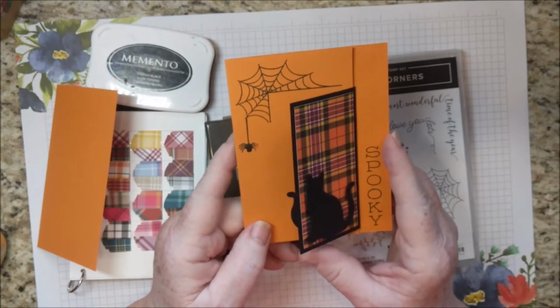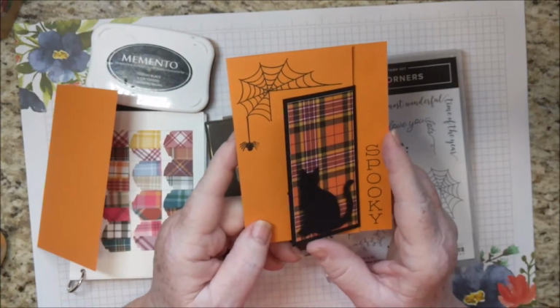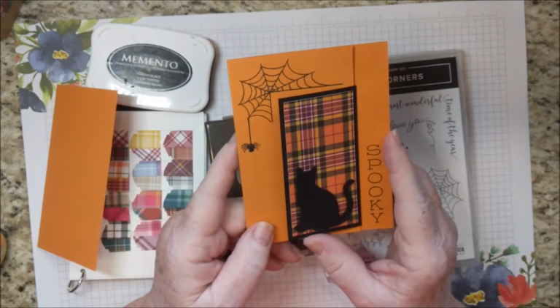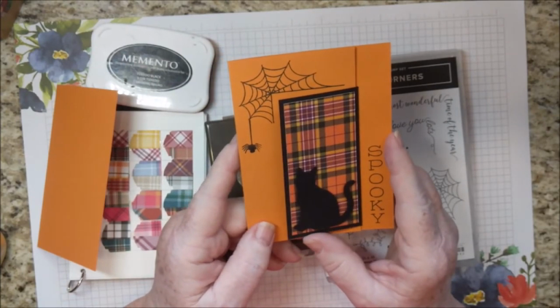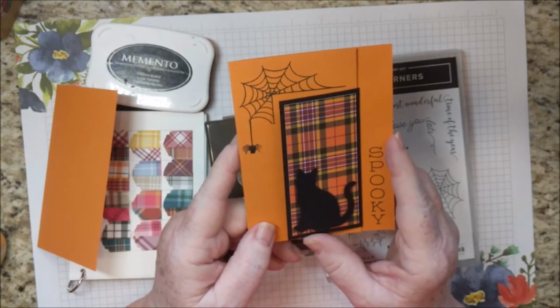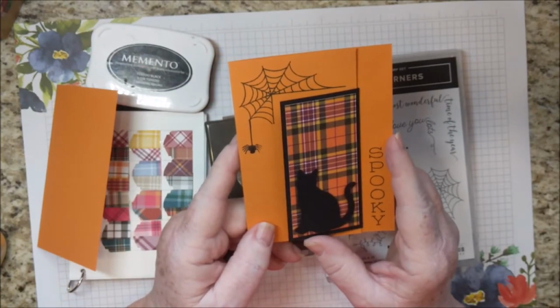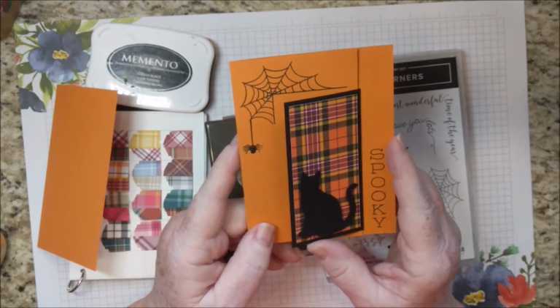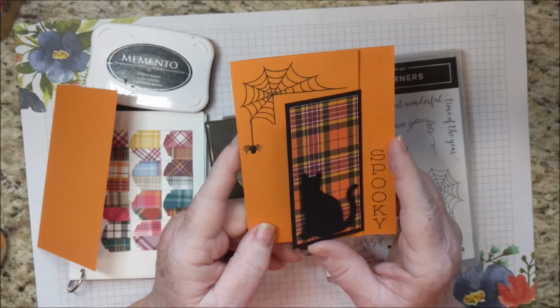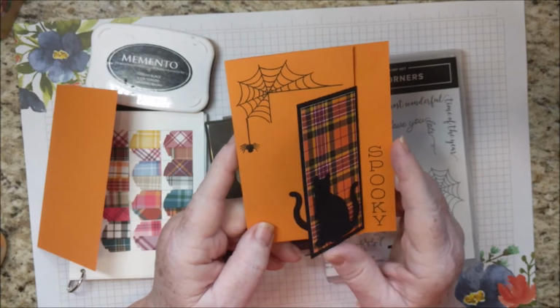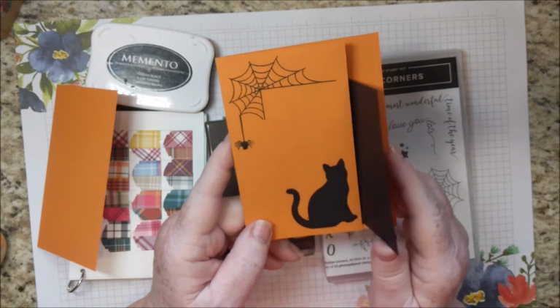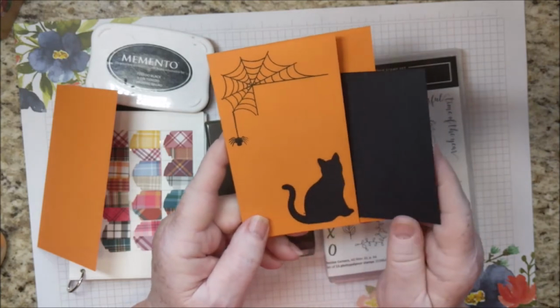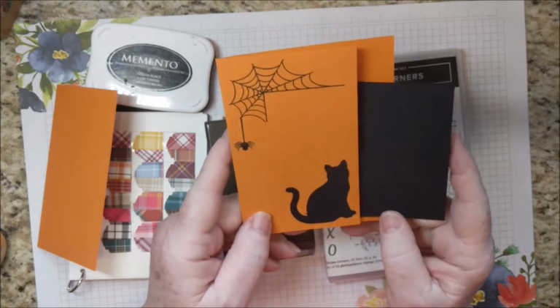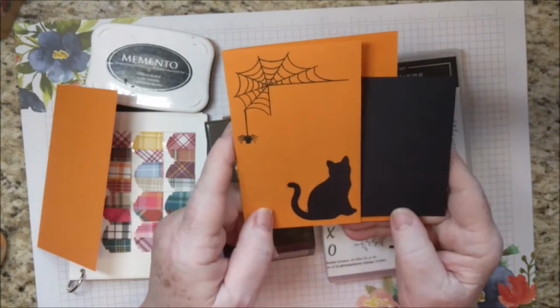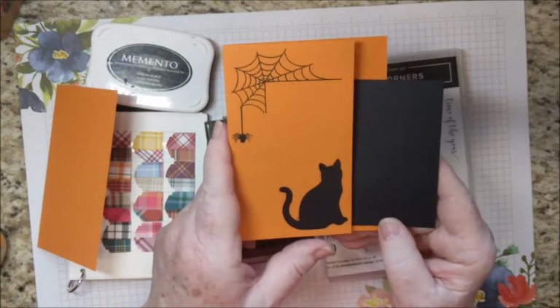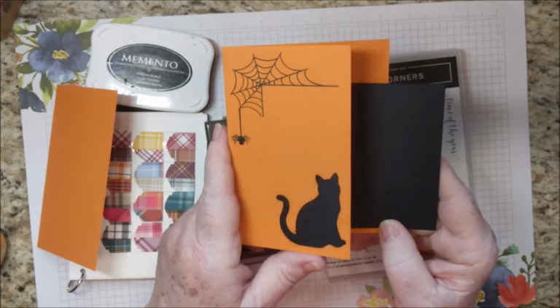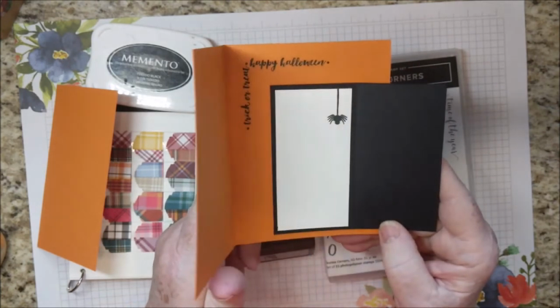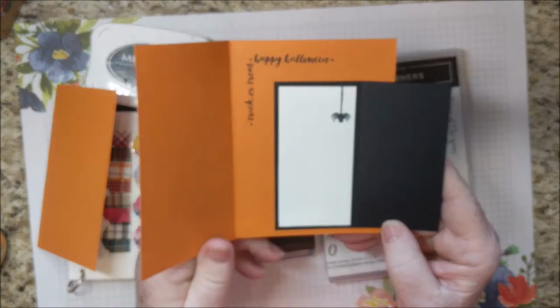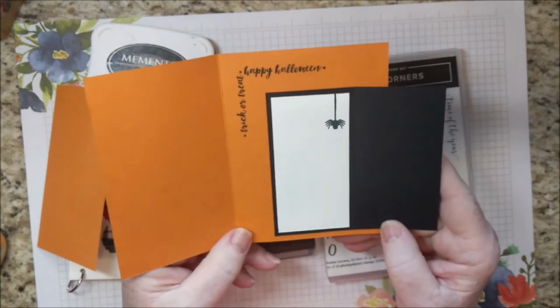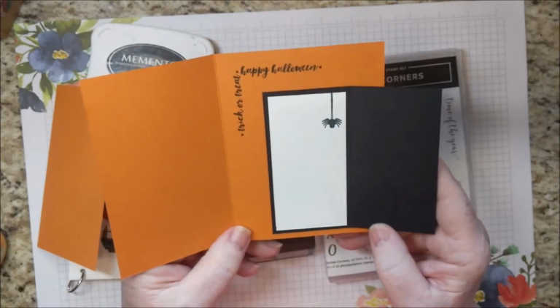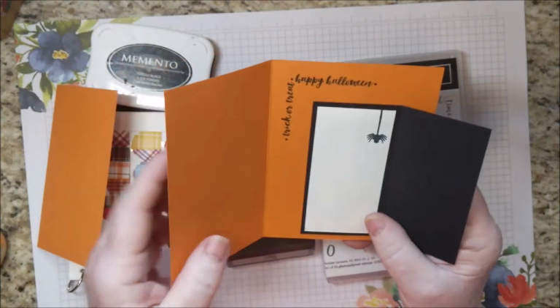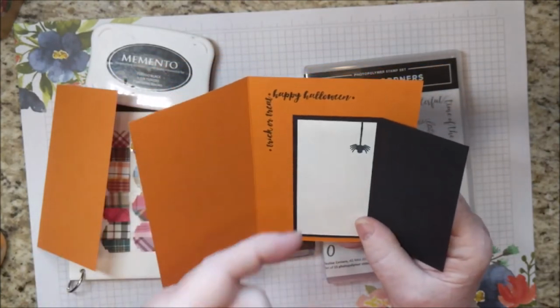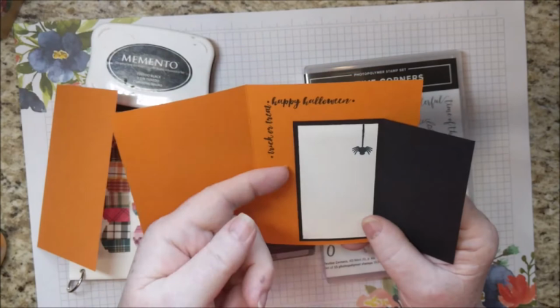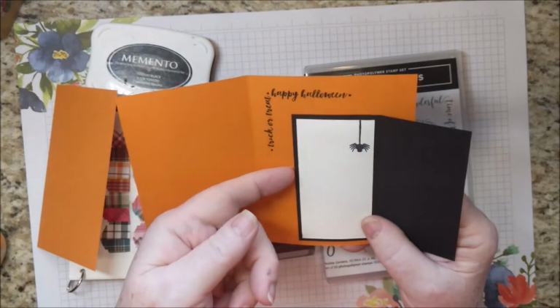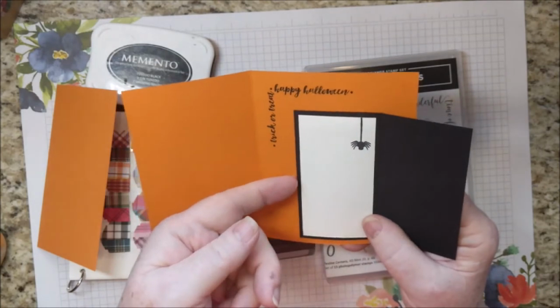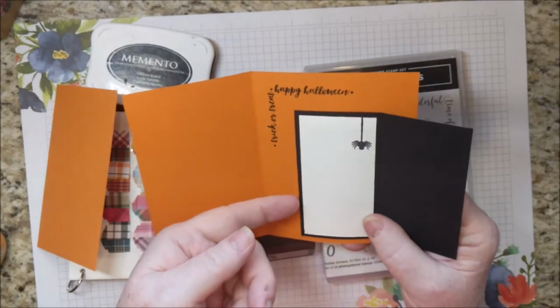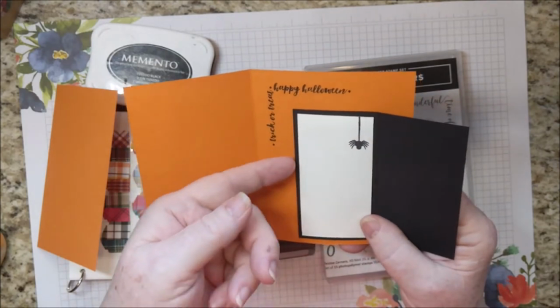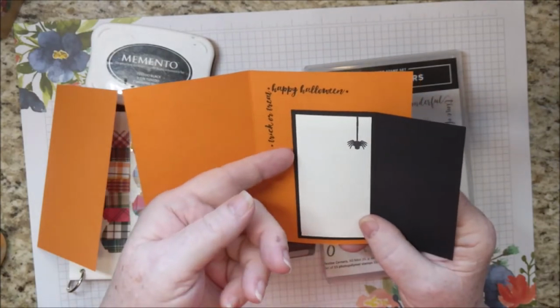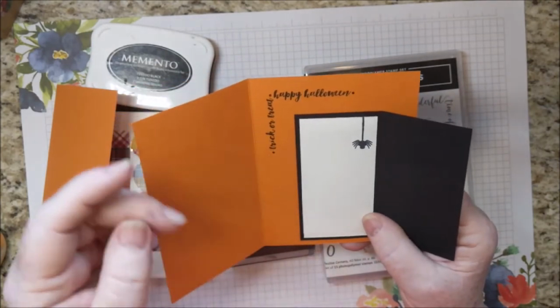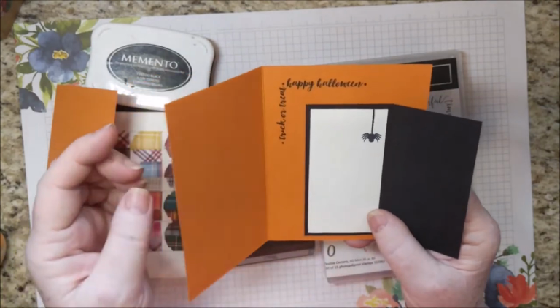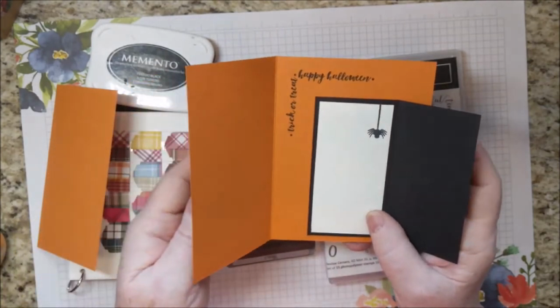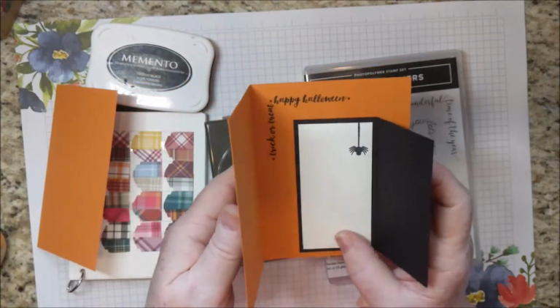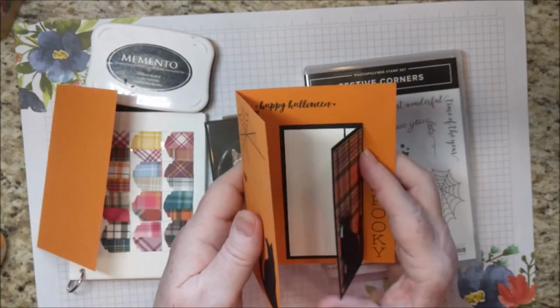It's time to put stamps, ink, and paper together. This card opens twice, and I'm going to show you how you can even use this as a gift card holder.